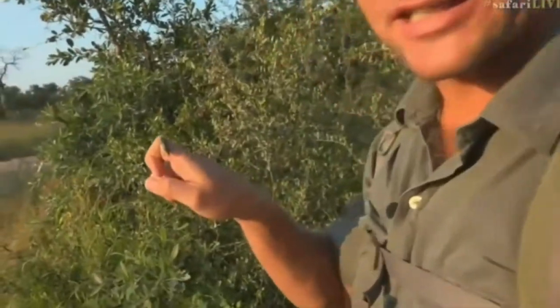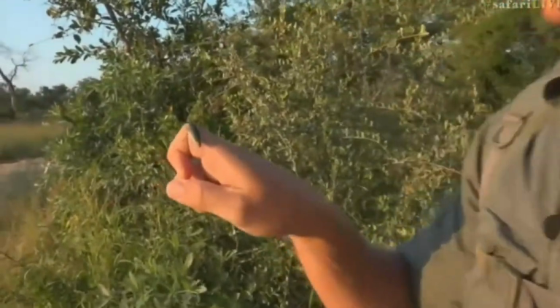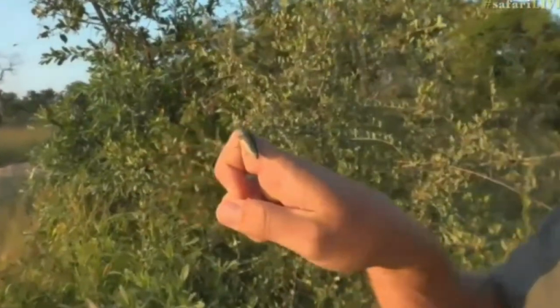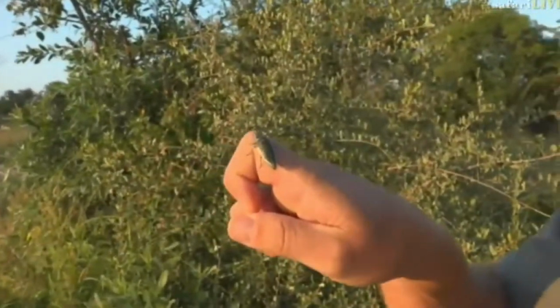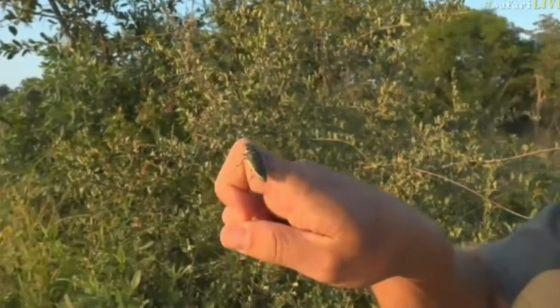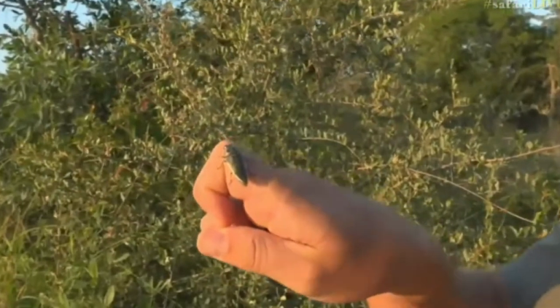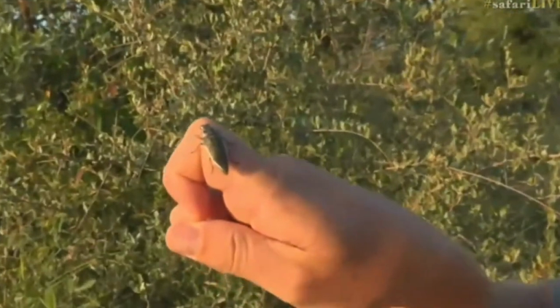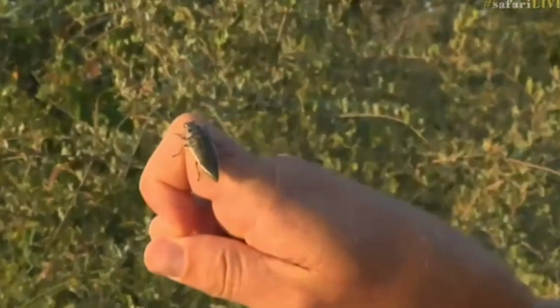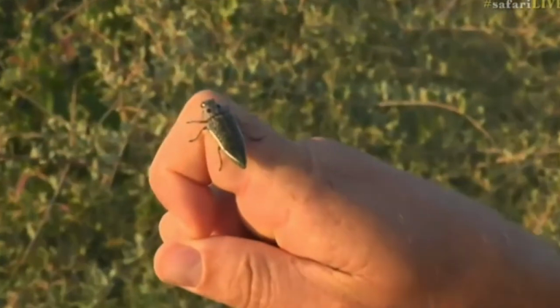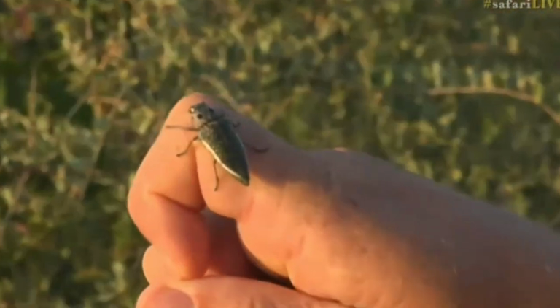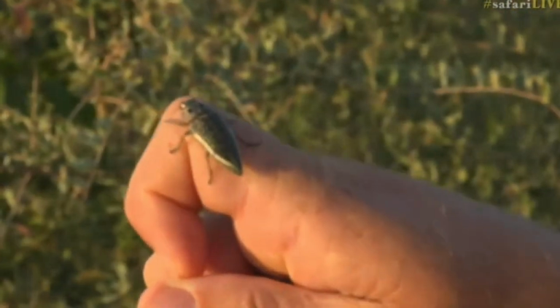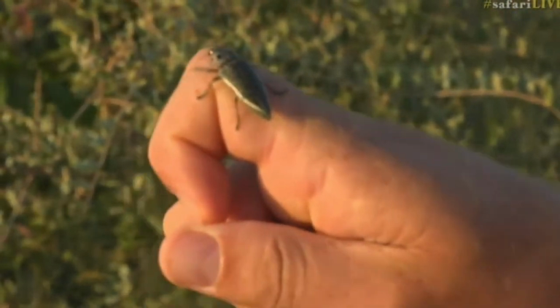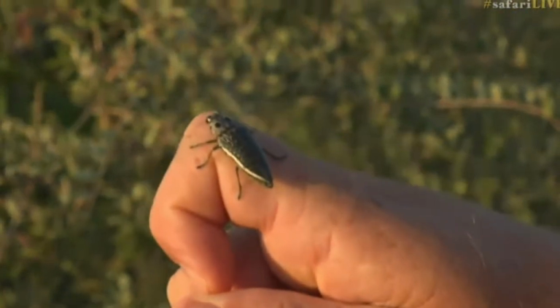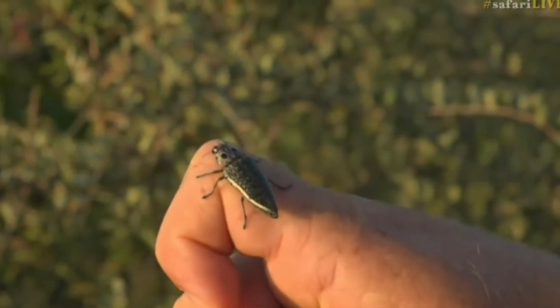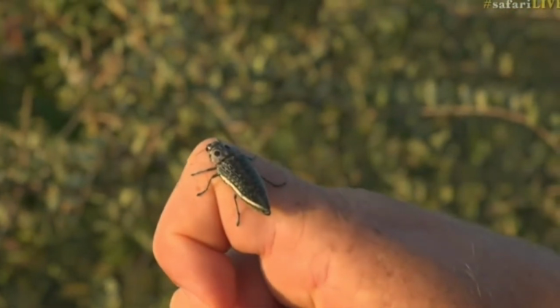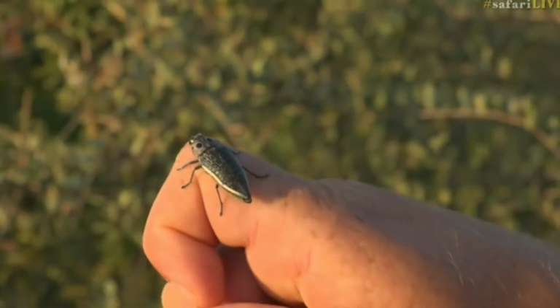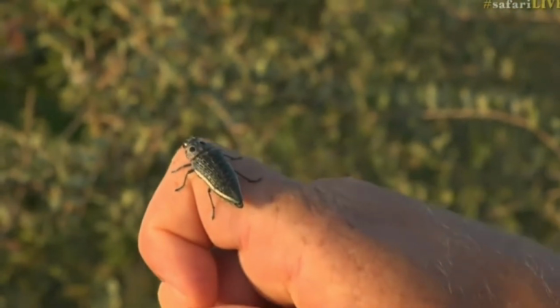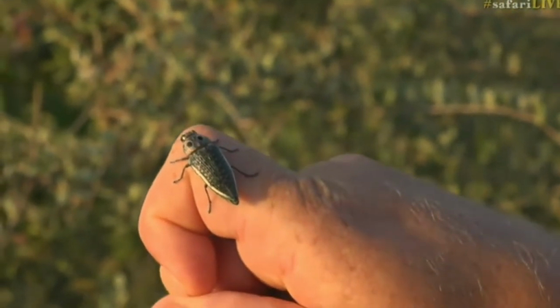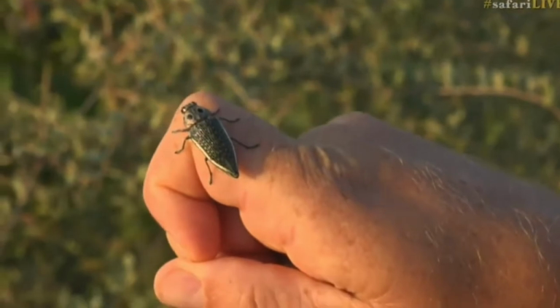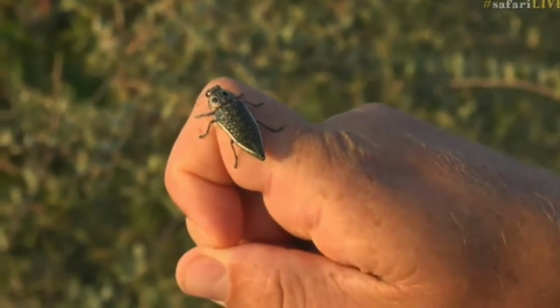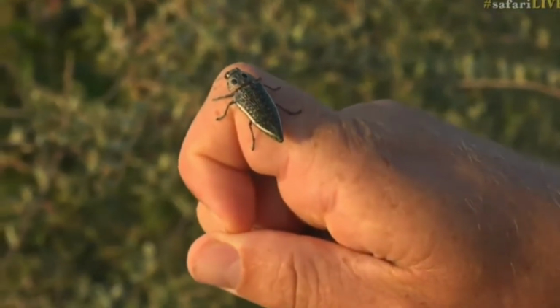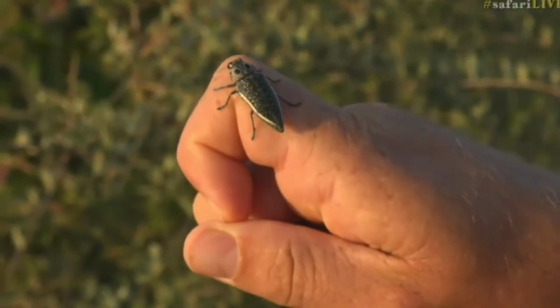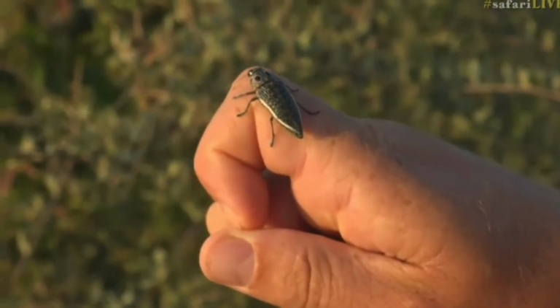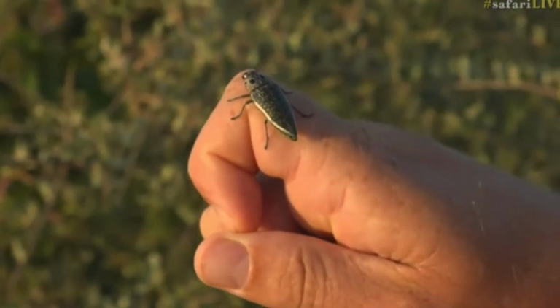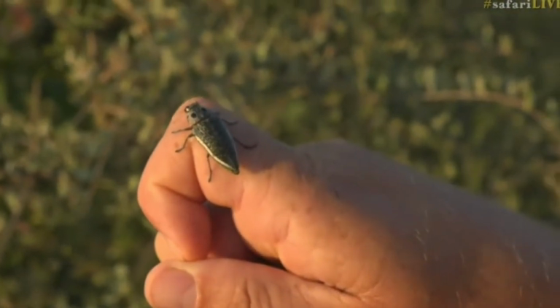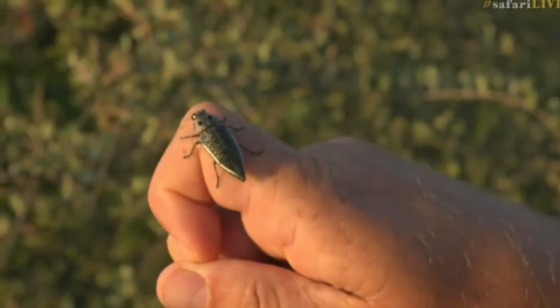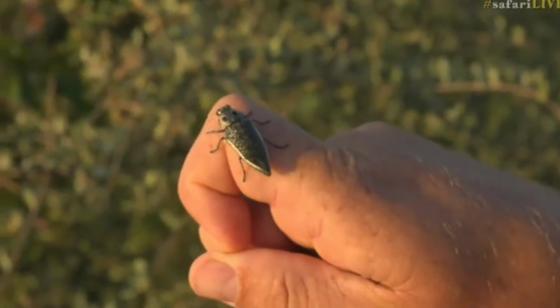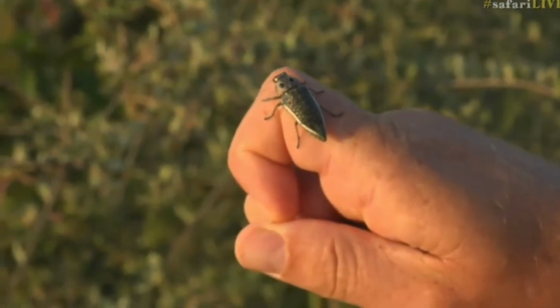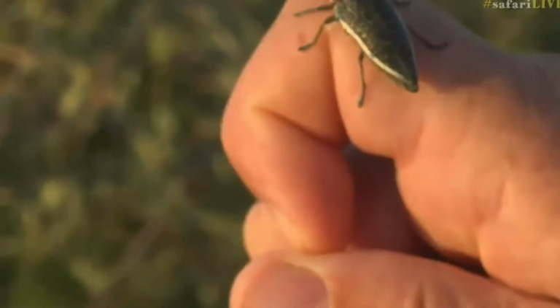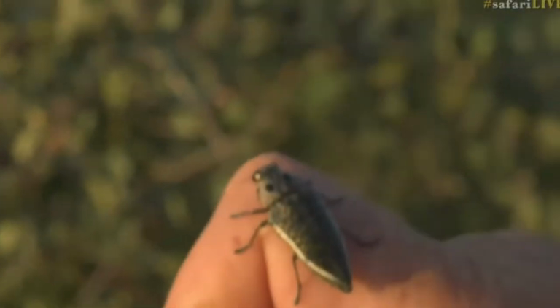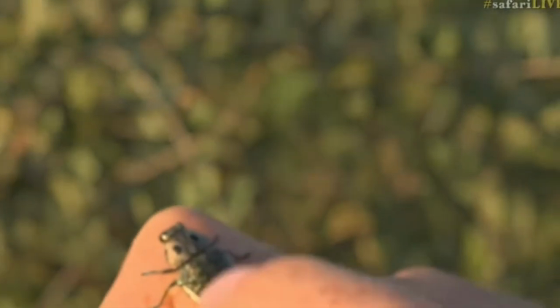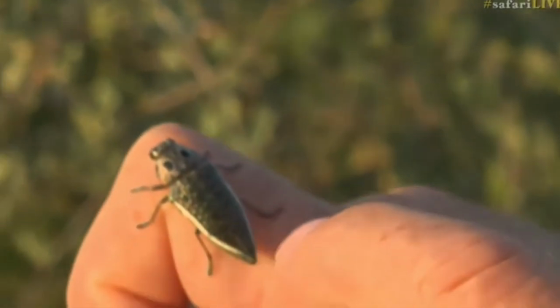This is a jewel beetle that I found sitting on a Senna. Just have a look at that cascade of colors coming off the elytra — the wing covers.